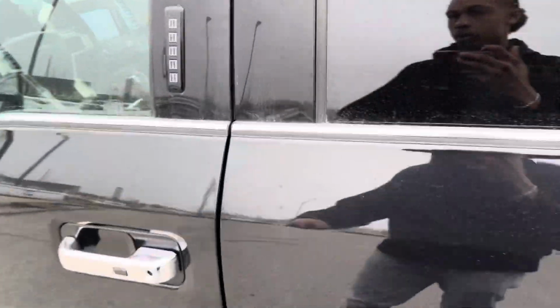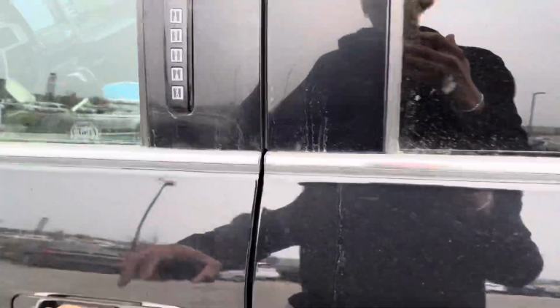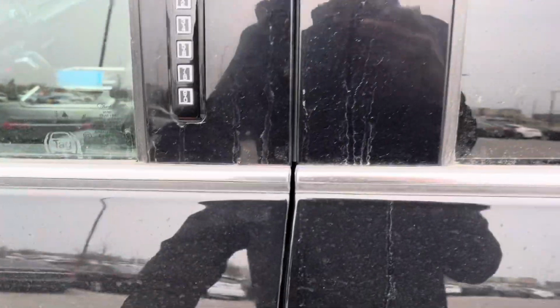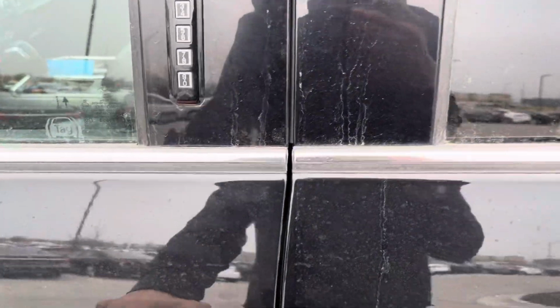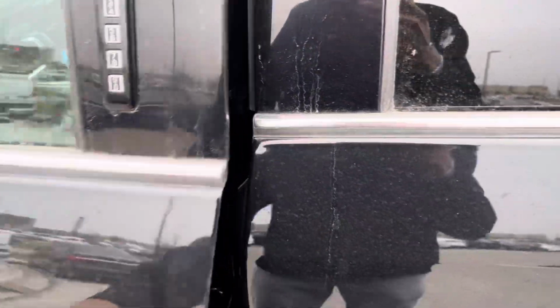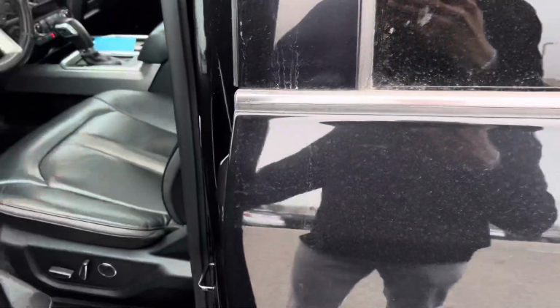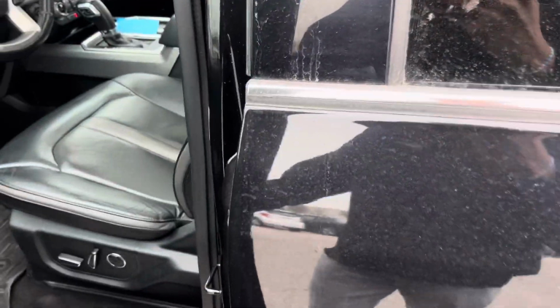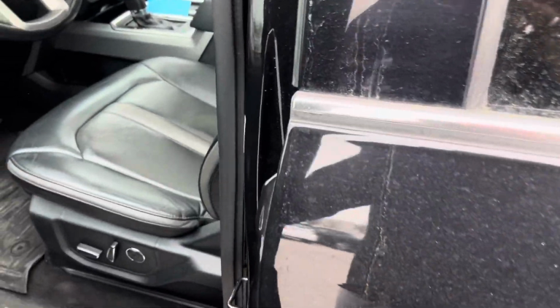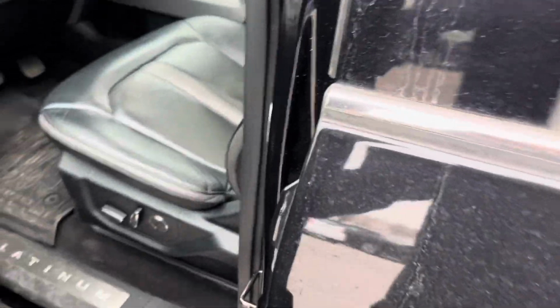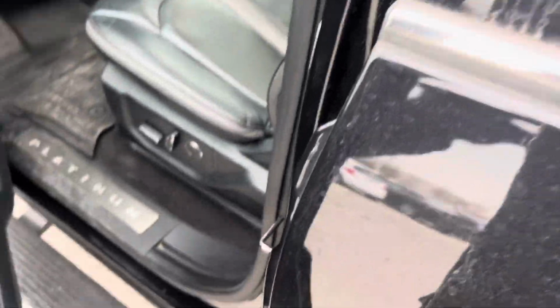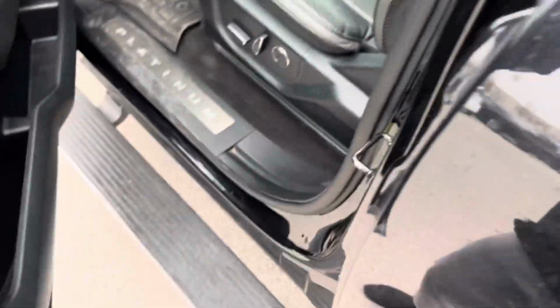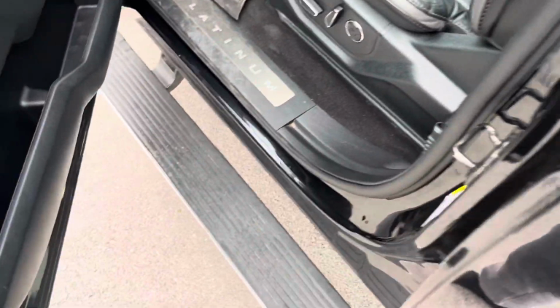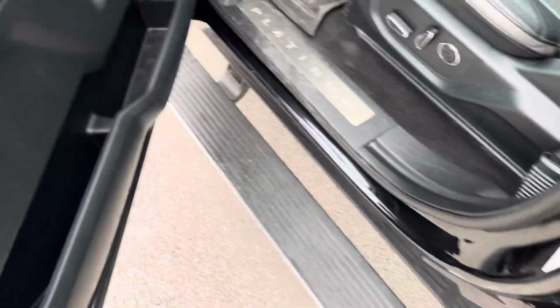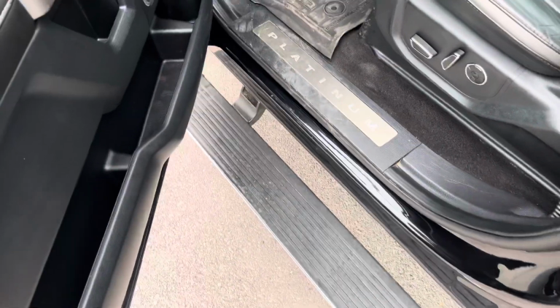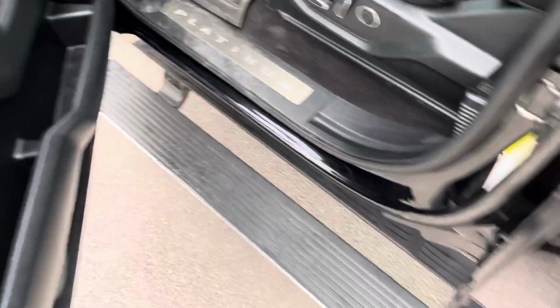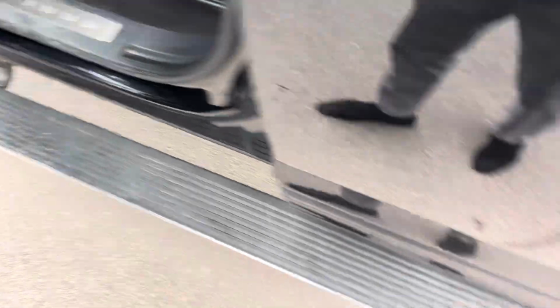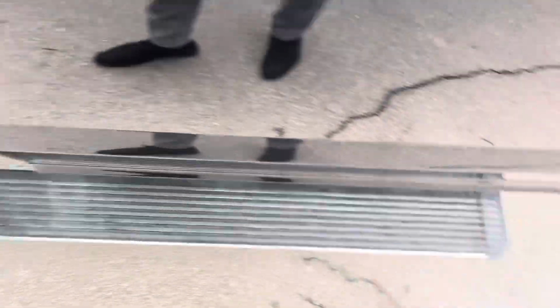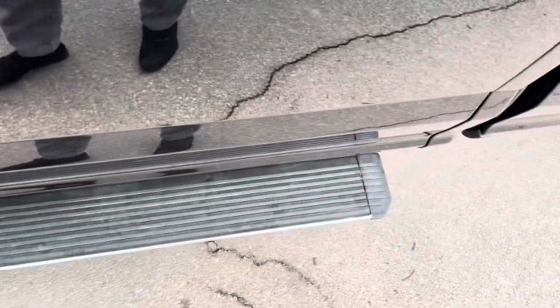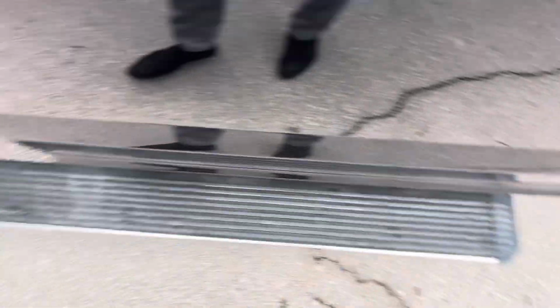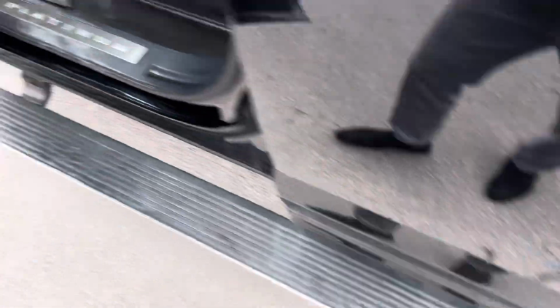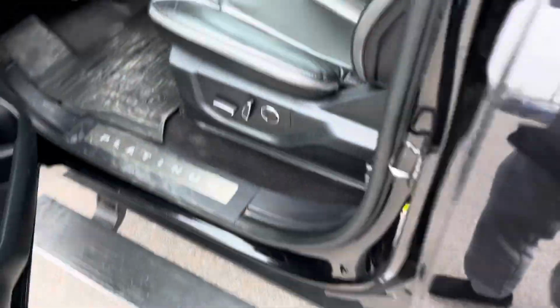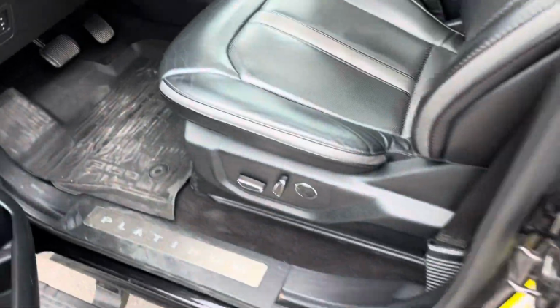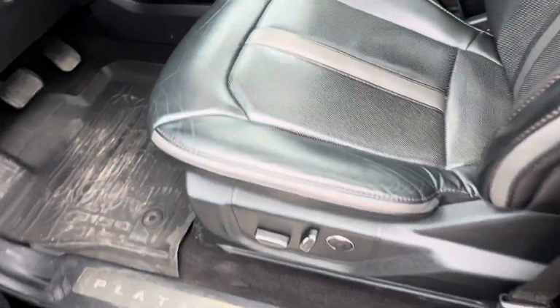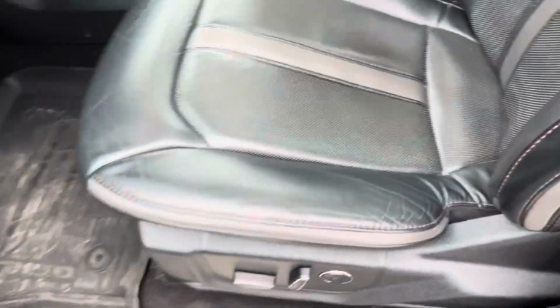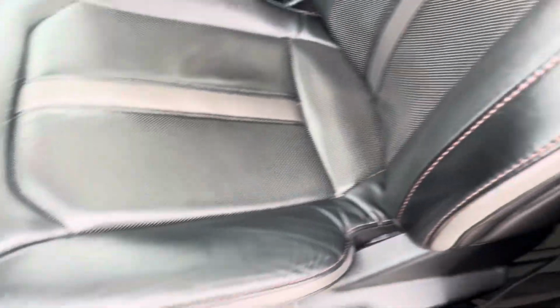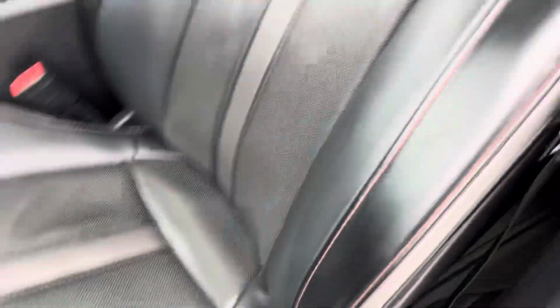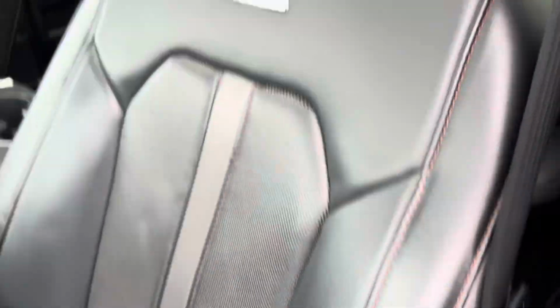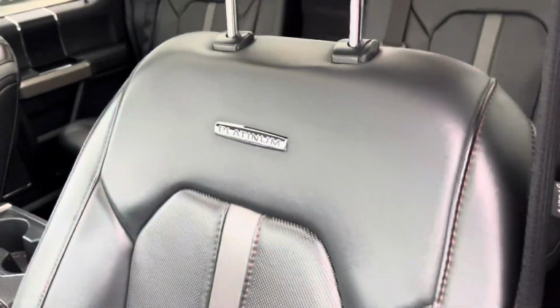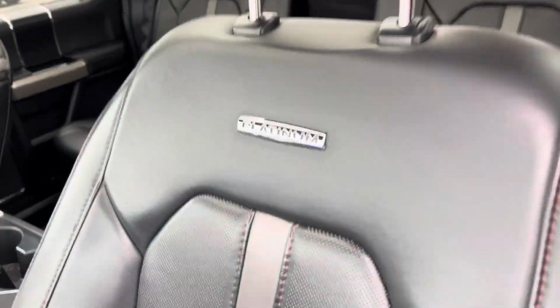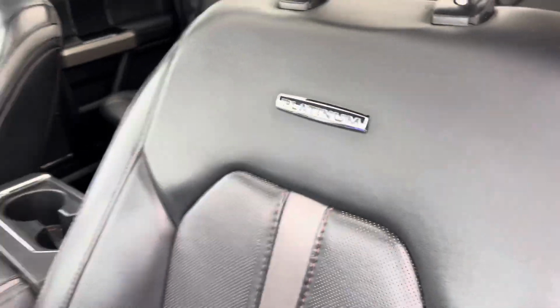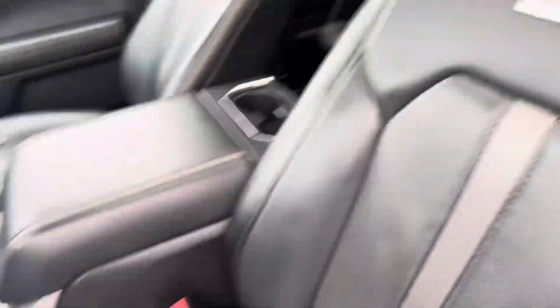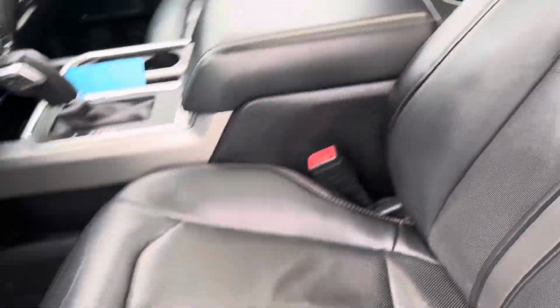Made it to your driver door, Josh. Look at those footboards. No rips, no tears in your driver's seat, Josh, with the platinum engraved, Josh.